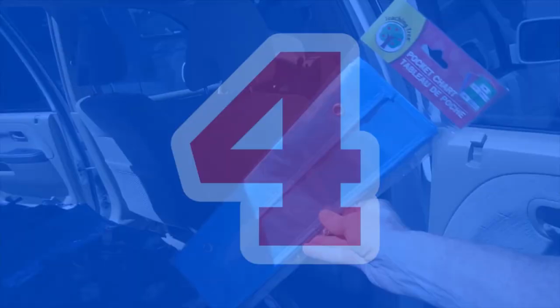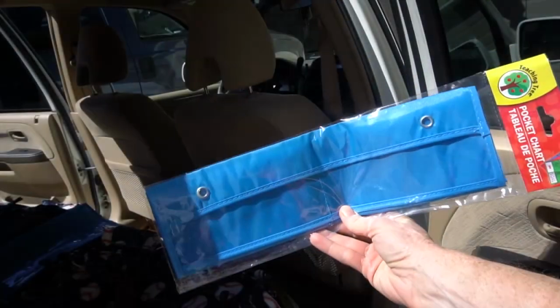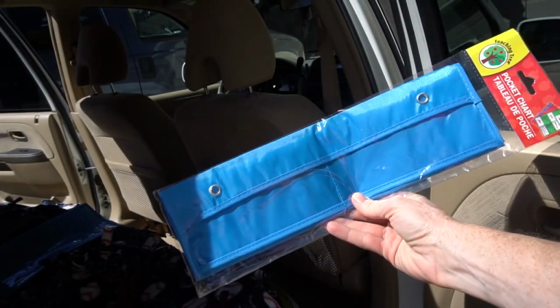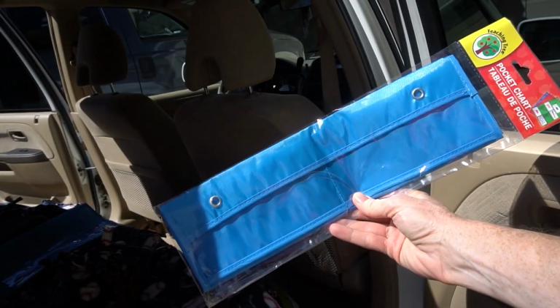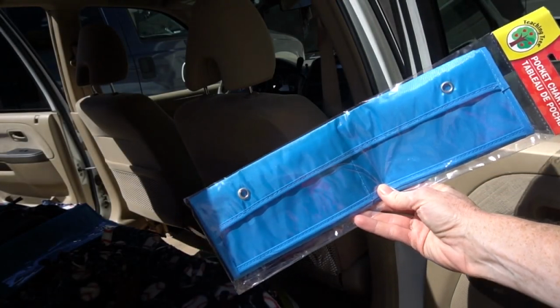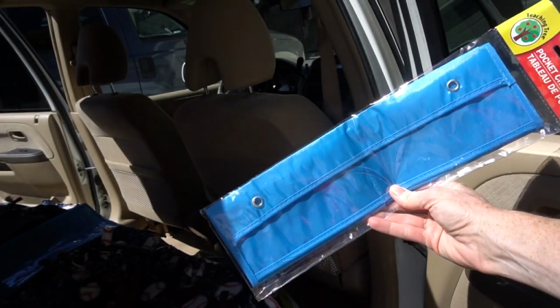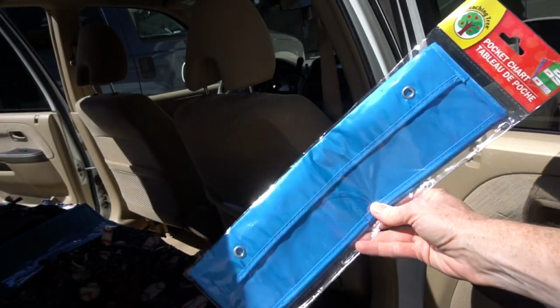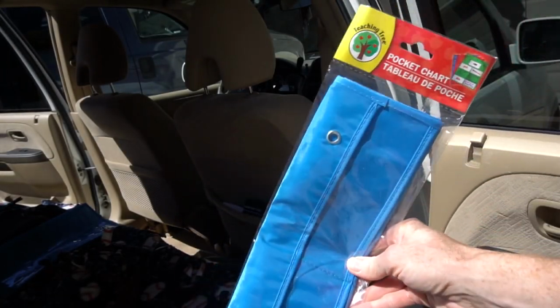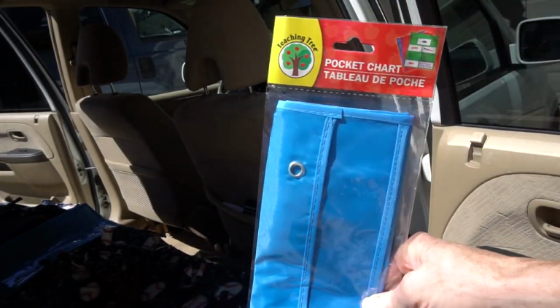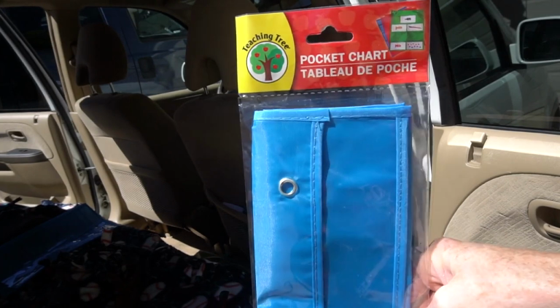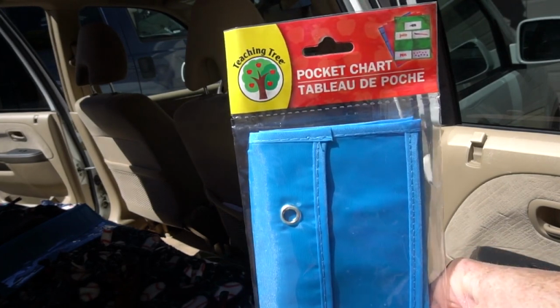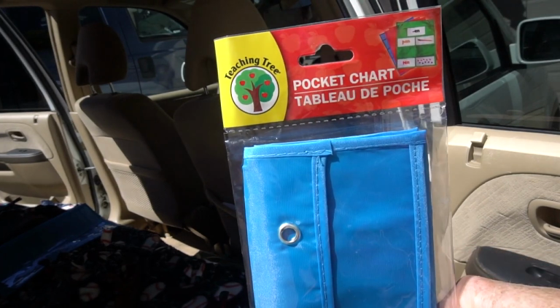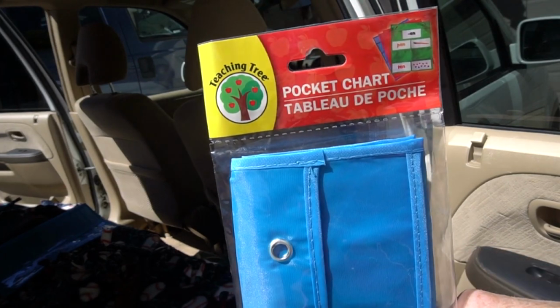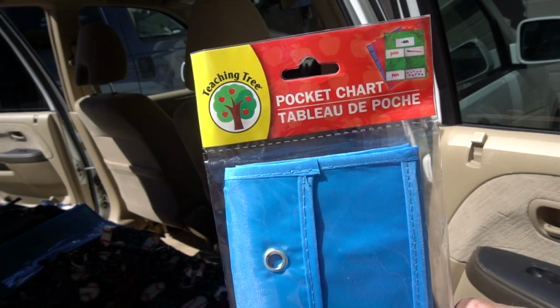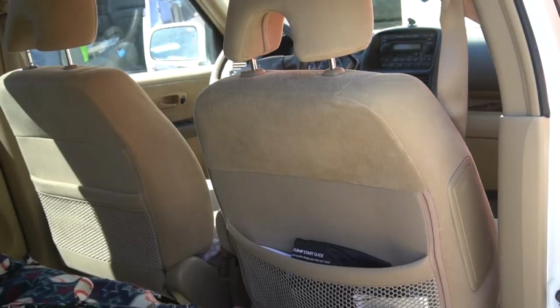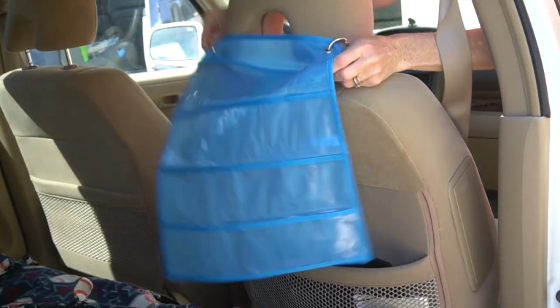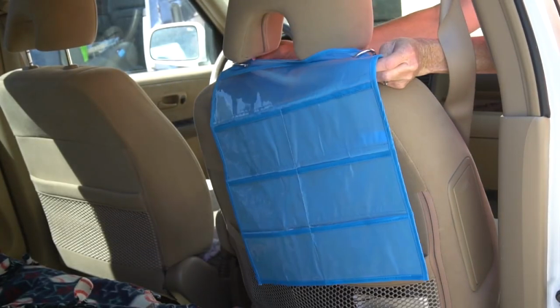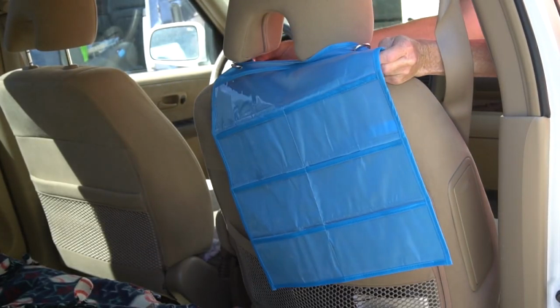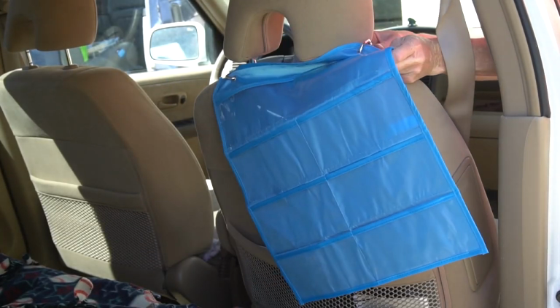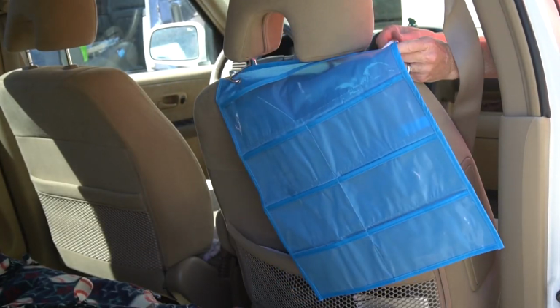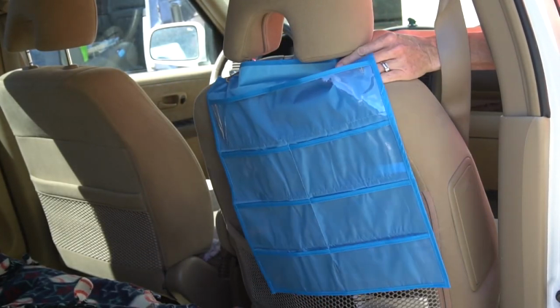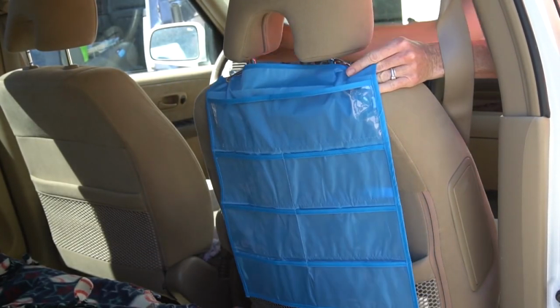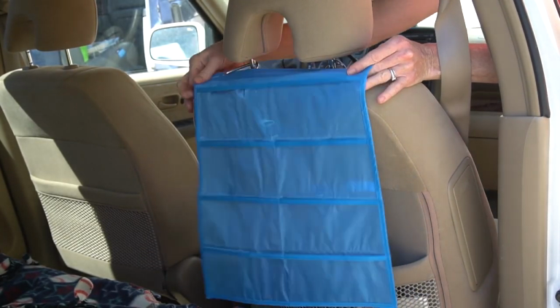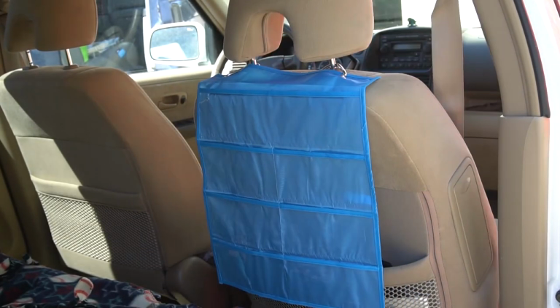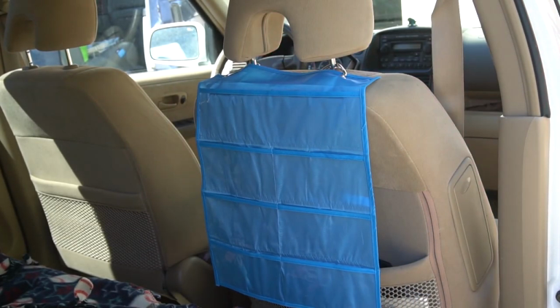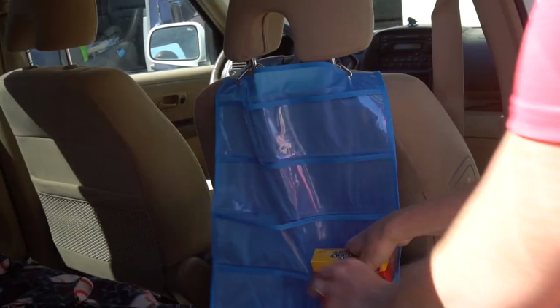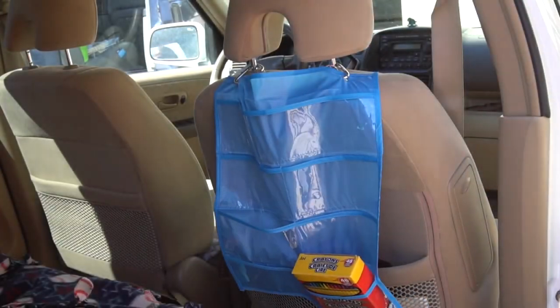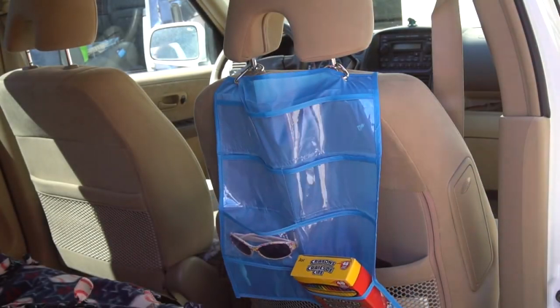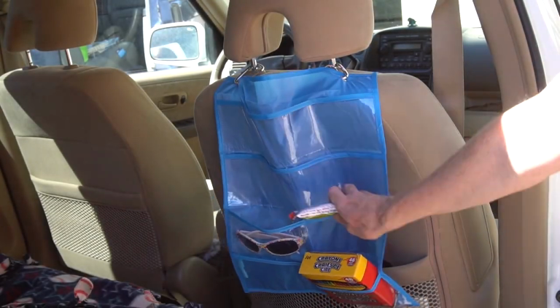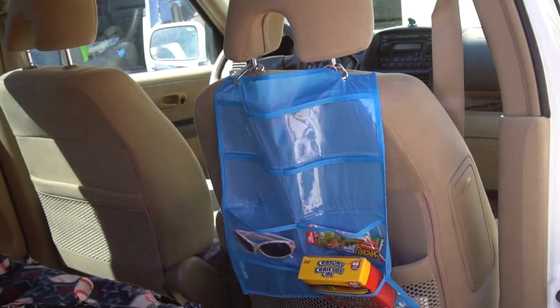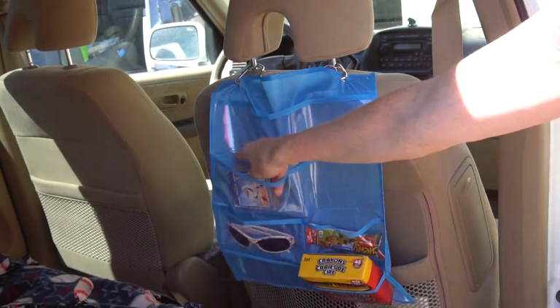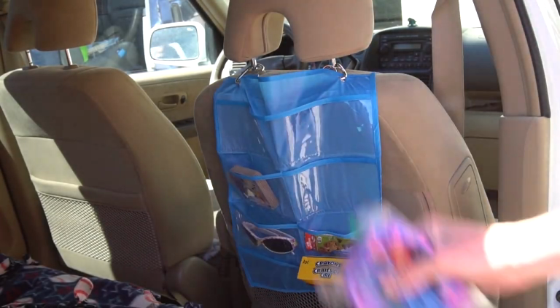Number four: found in the teacher's section are these incredibly handy pocket charts. They open up to house multiple pockets, perfect for colored pencils, books, tablets, and snacks.